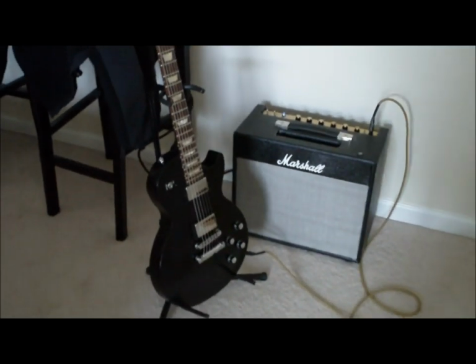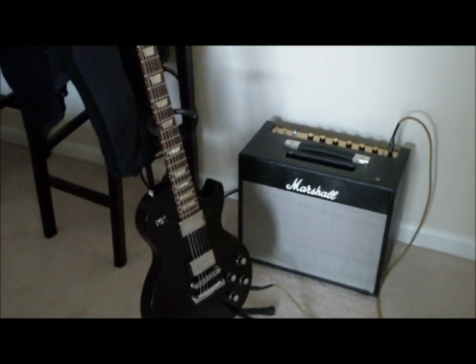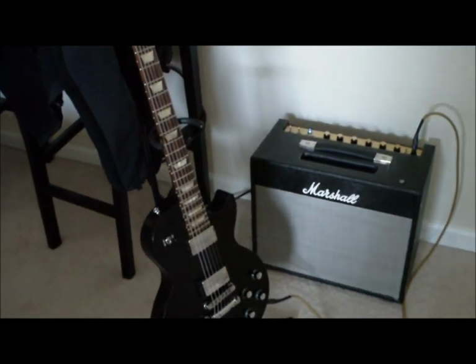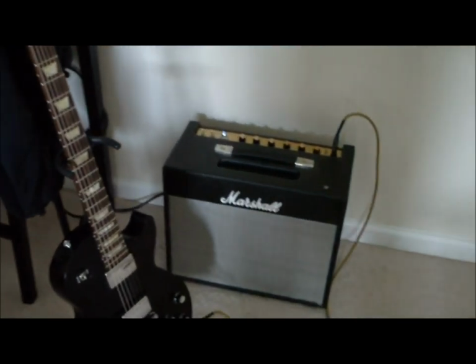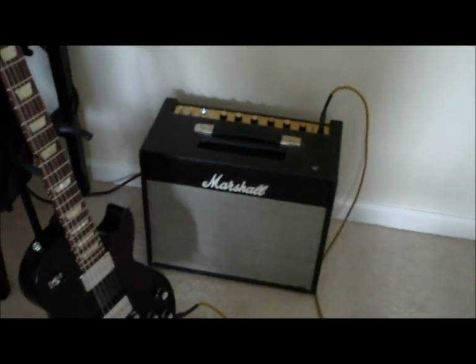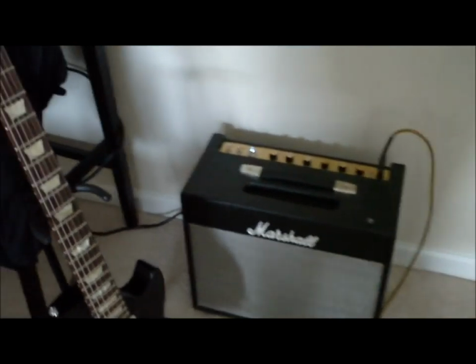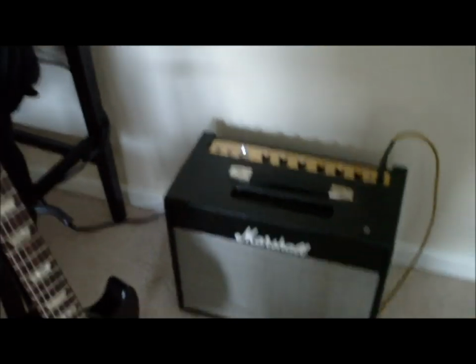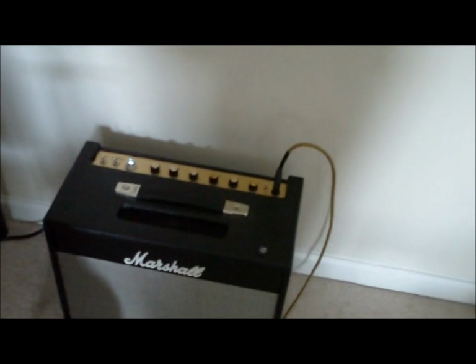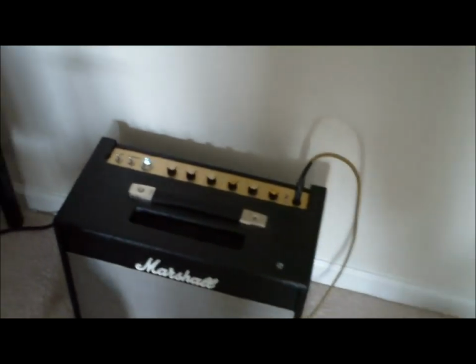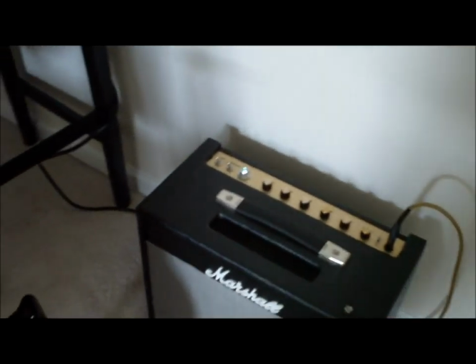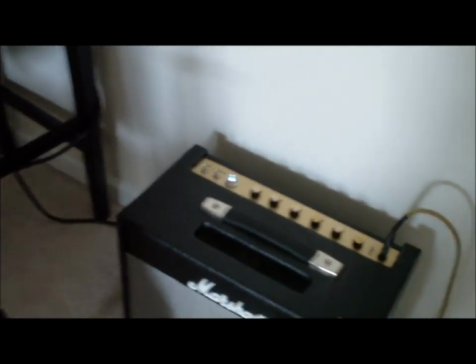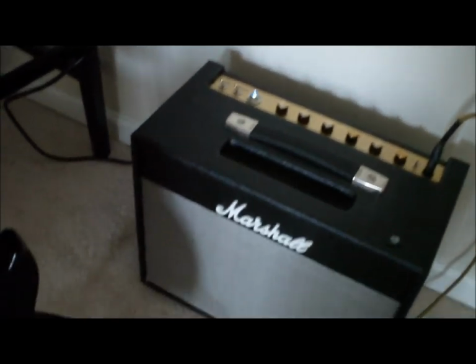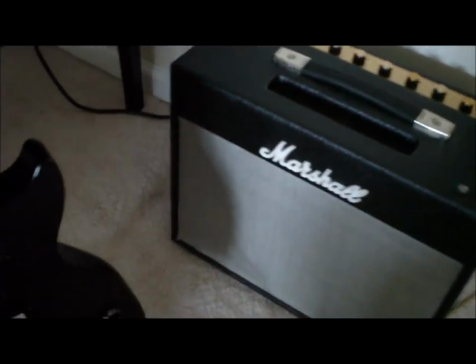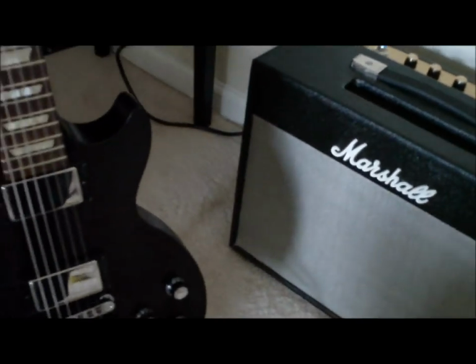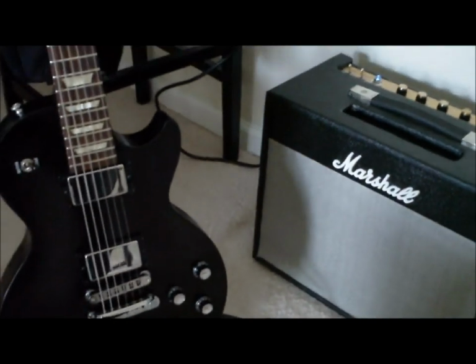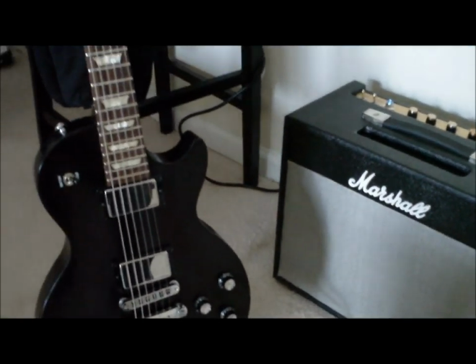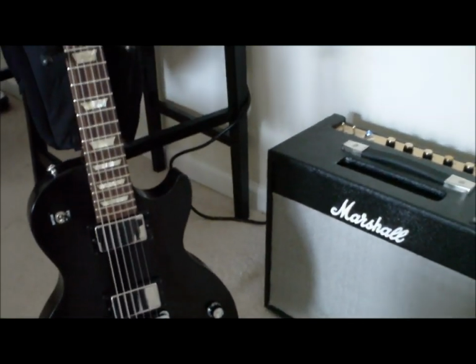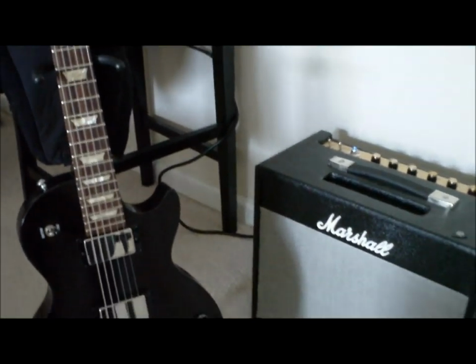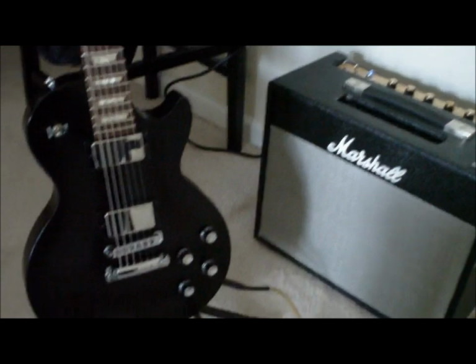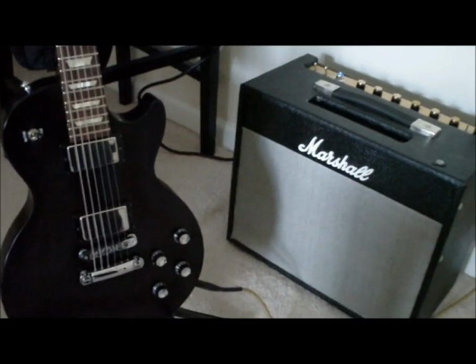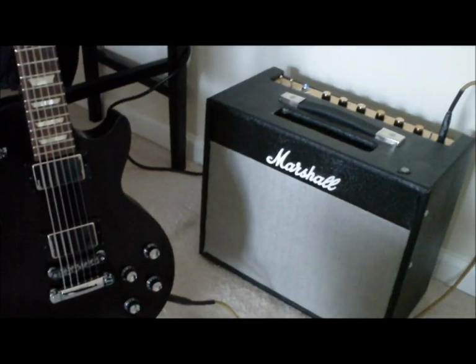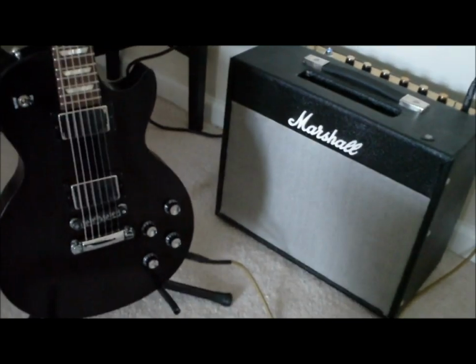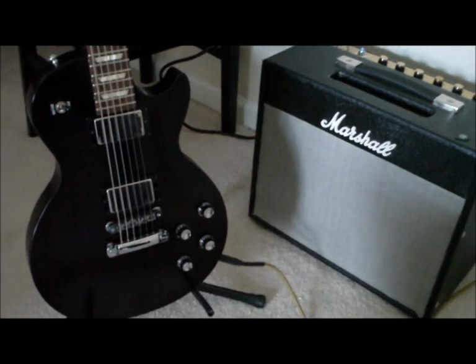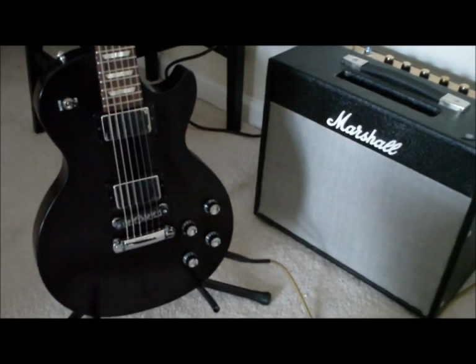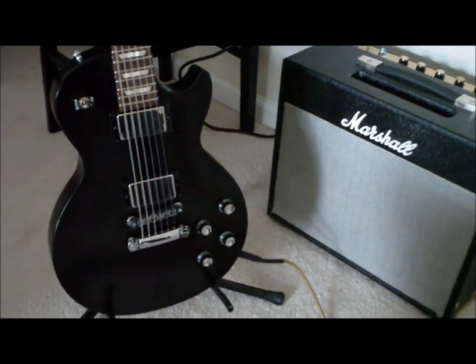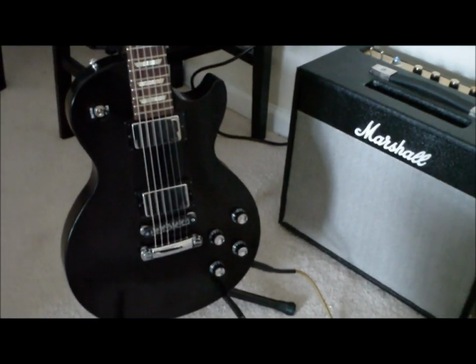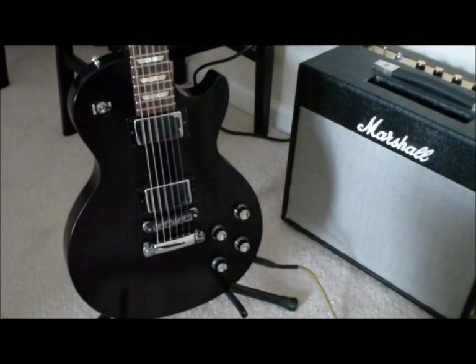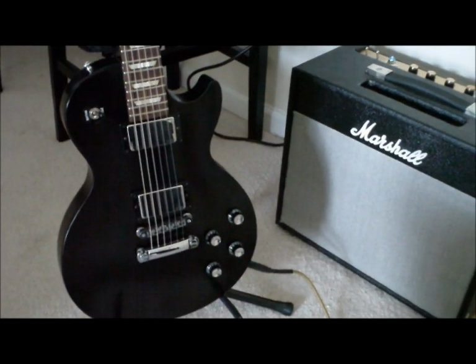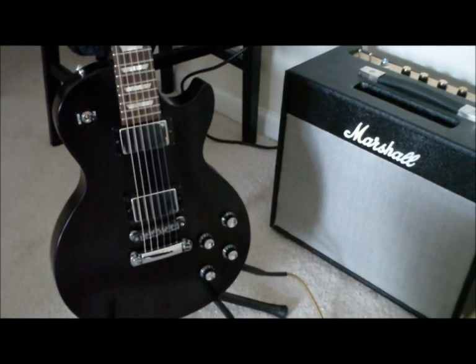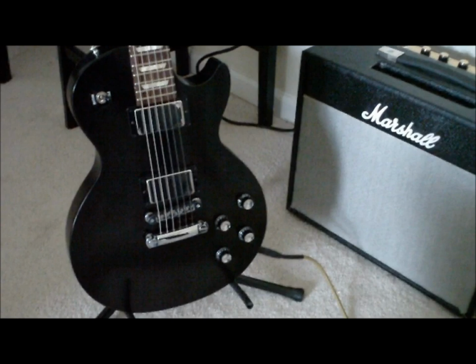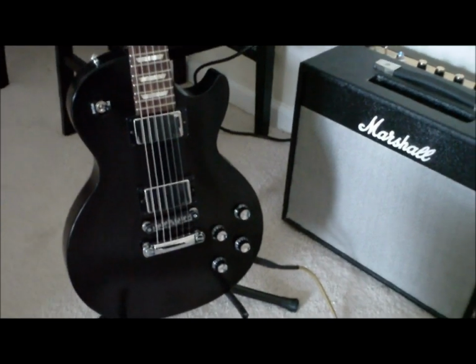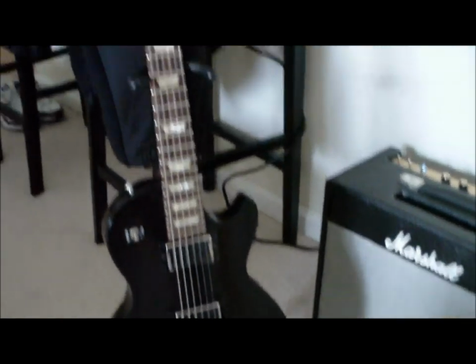I was looking around on YouTube and couldn't find a decent review of the EMG Afterburner, so I decided to make one myself. I took the plunge and bought one and installed it.